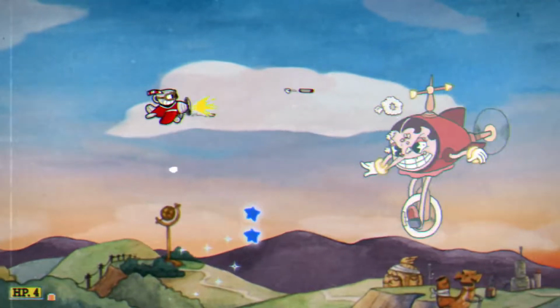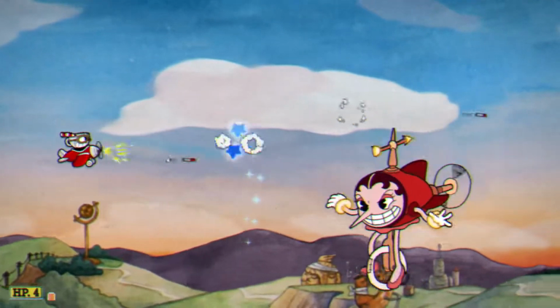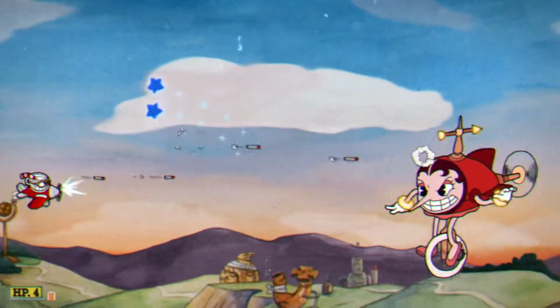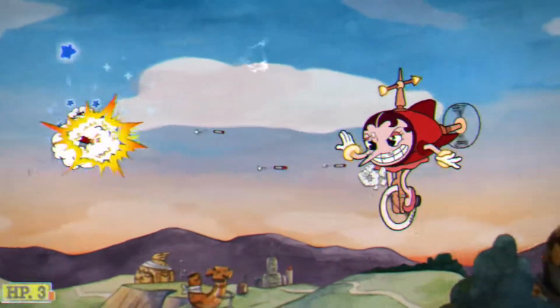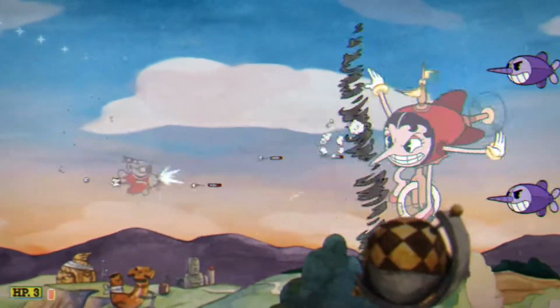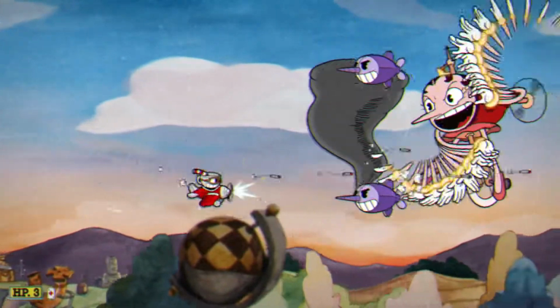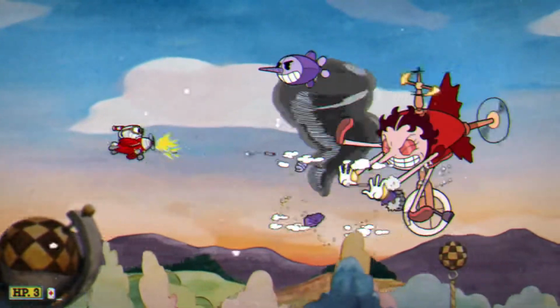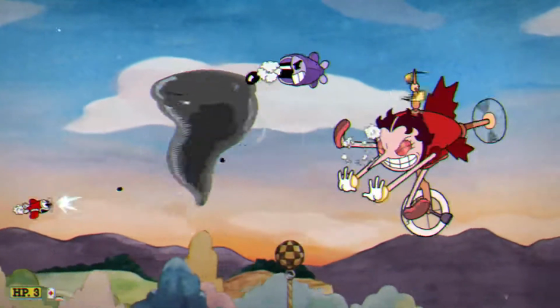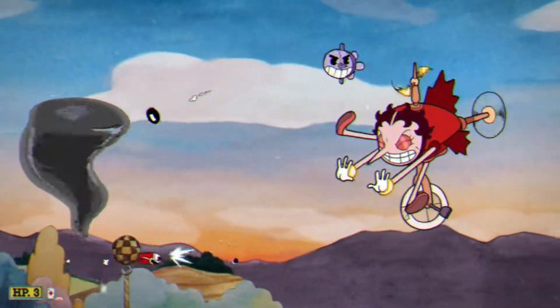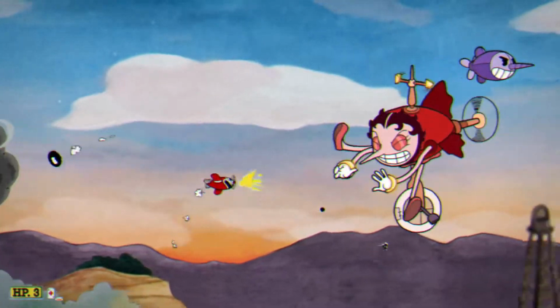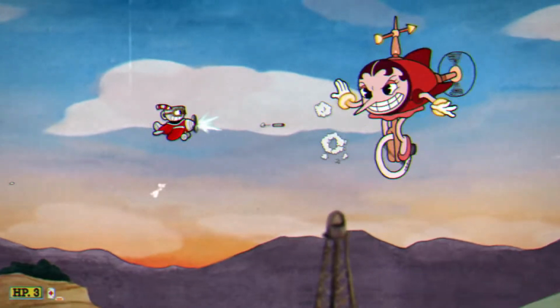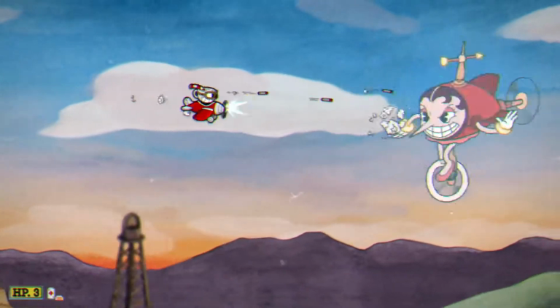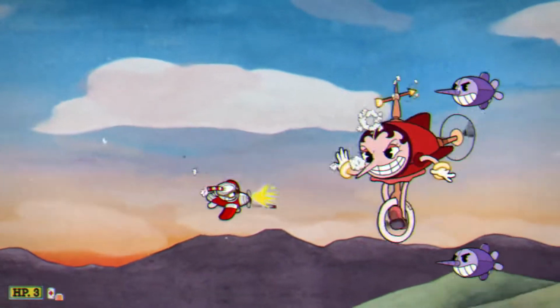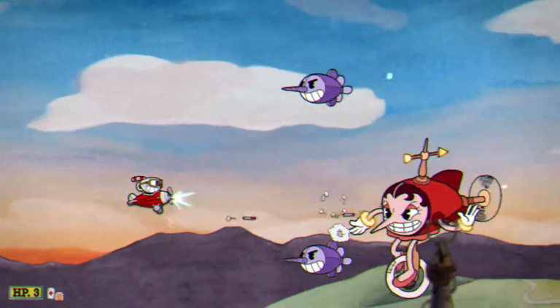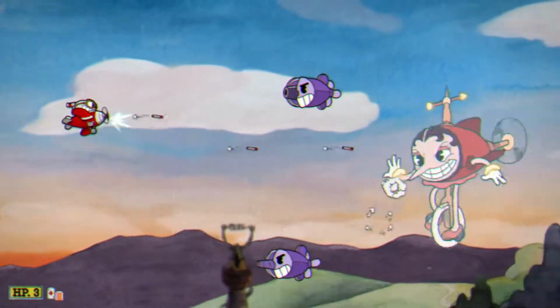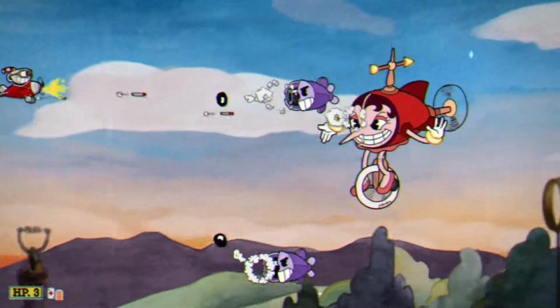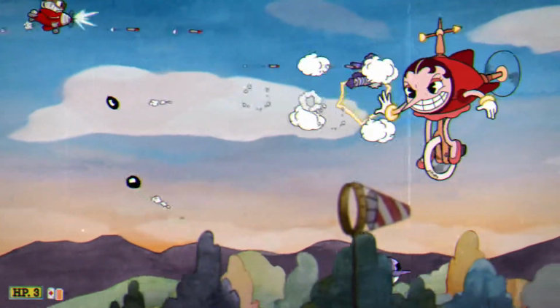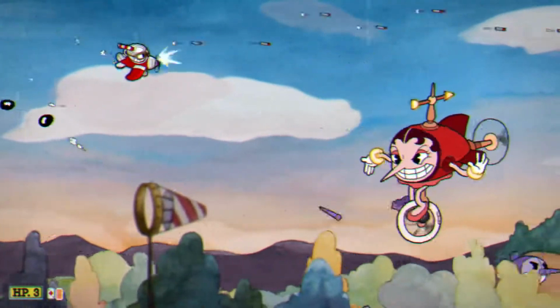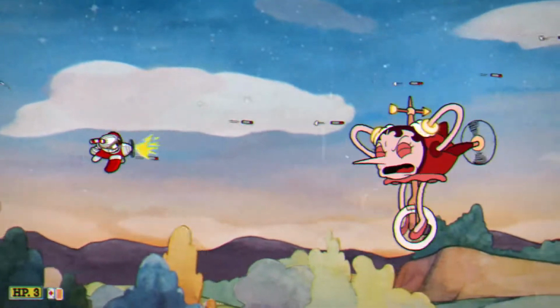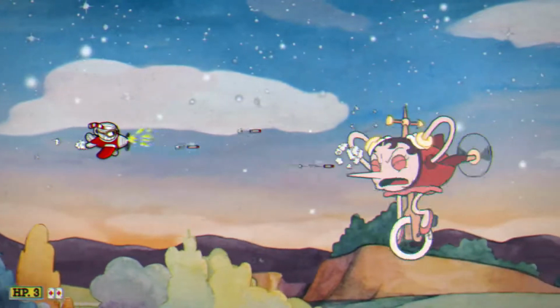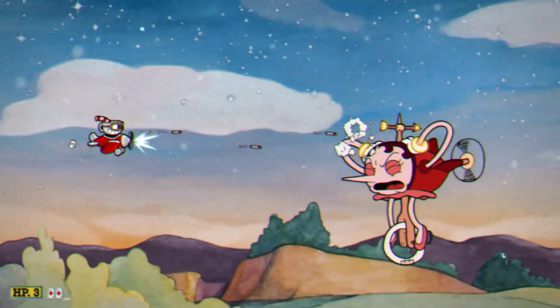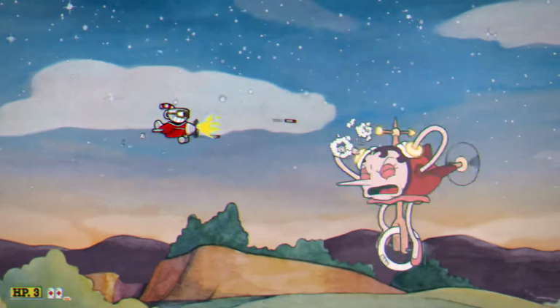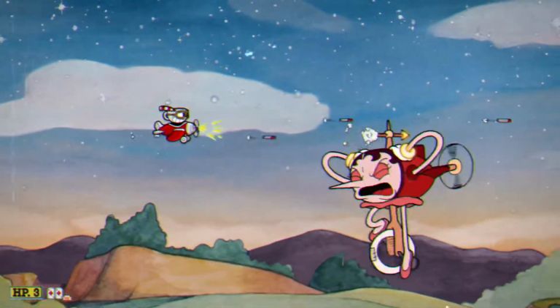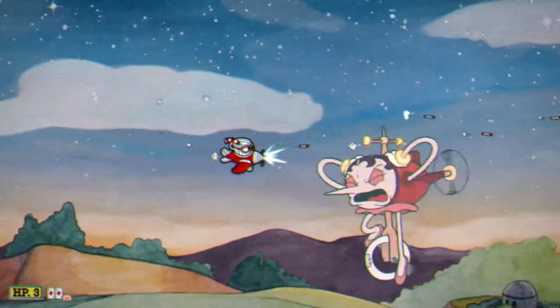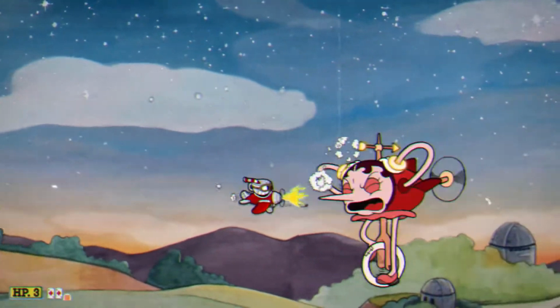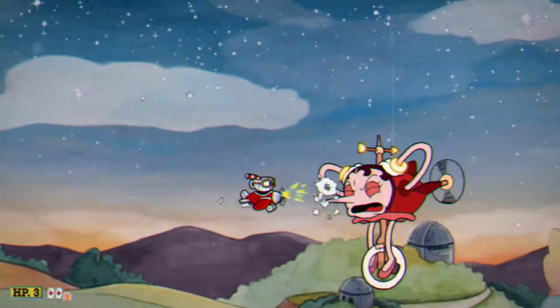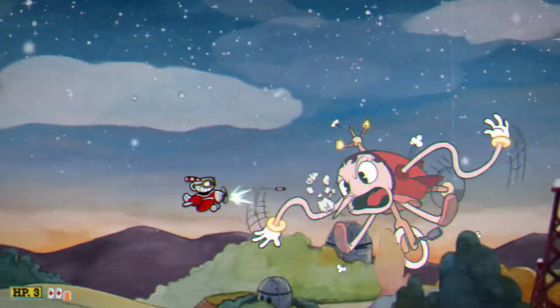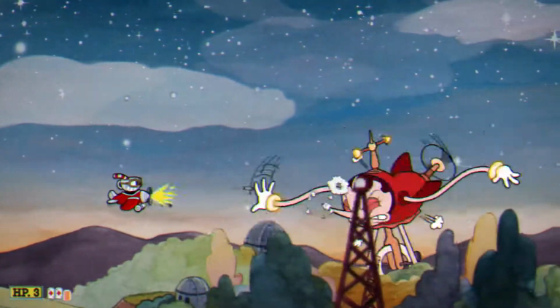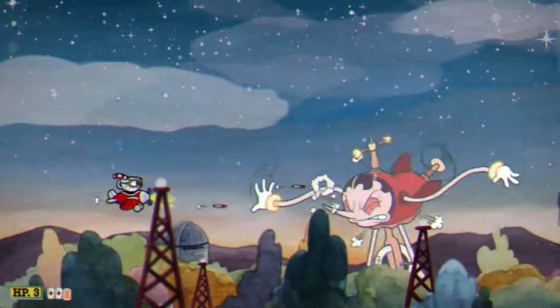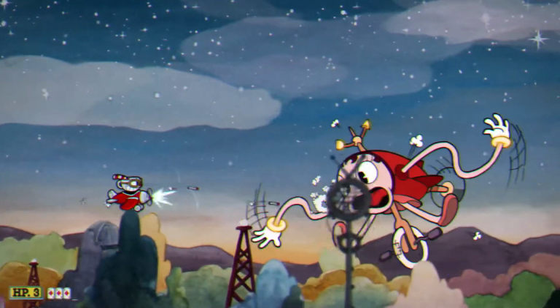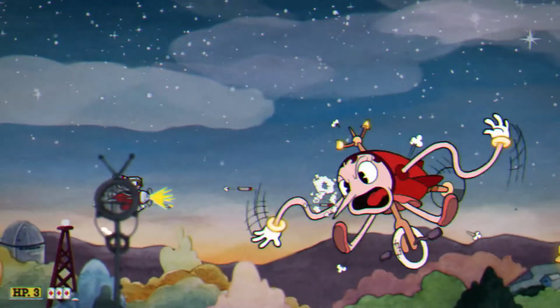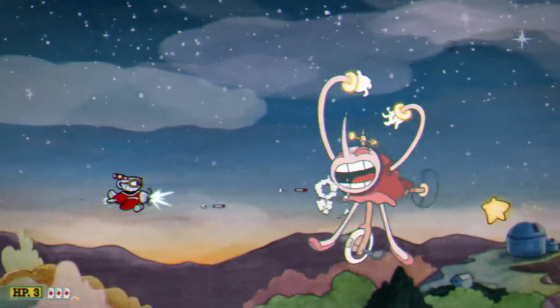For her next phase, she turns back into red blimp form. She summons more zeppelins, so just try not to get hit by any of those. During the transition, try to get as much damage in as you can, but don't get hit — don't go too close.